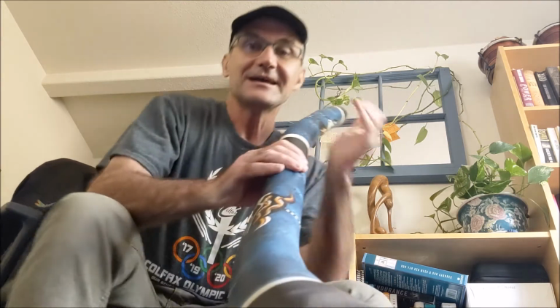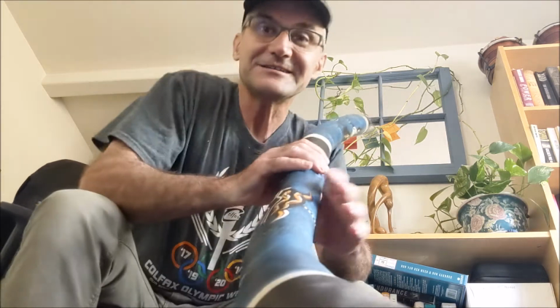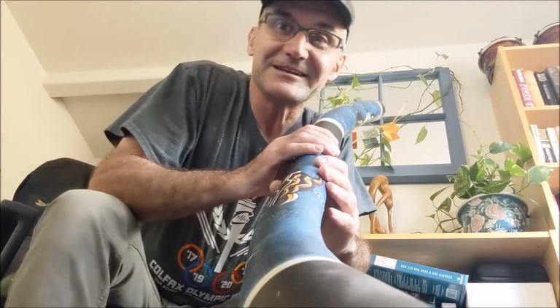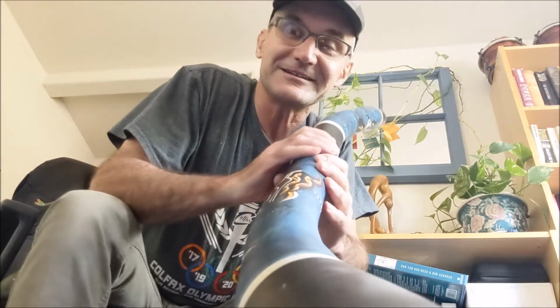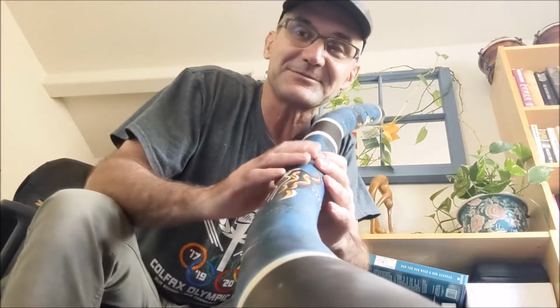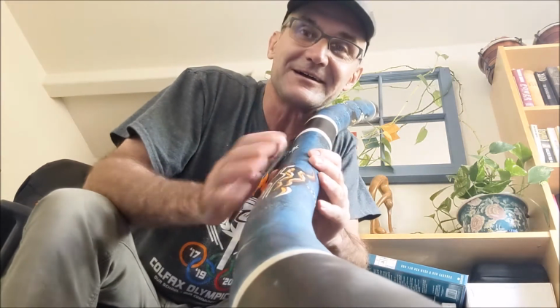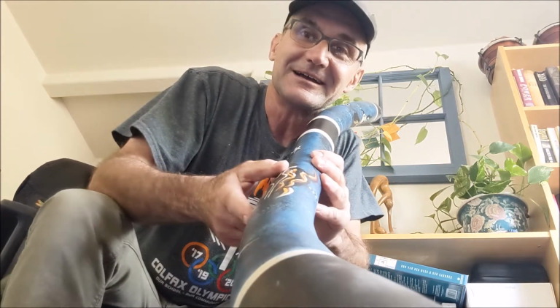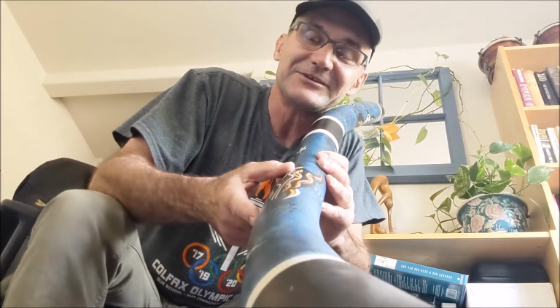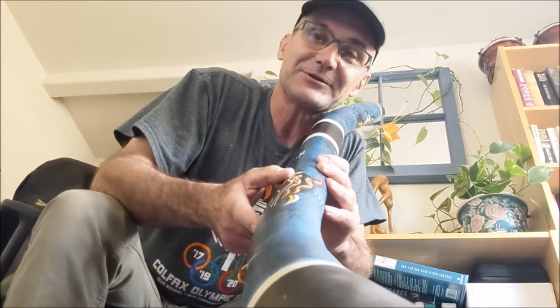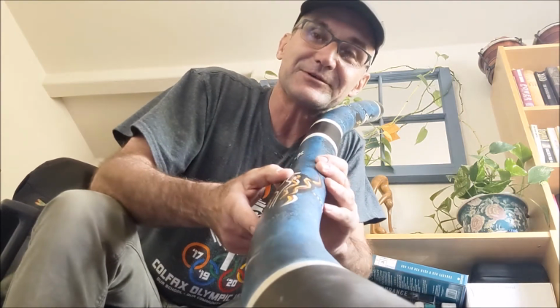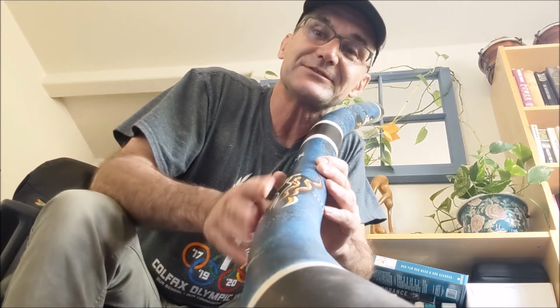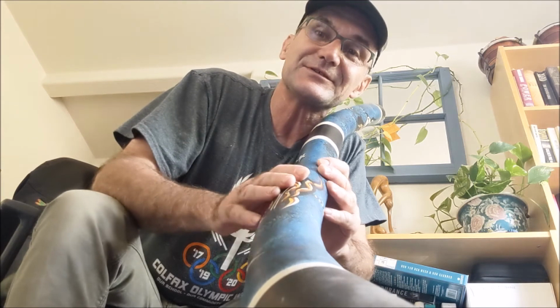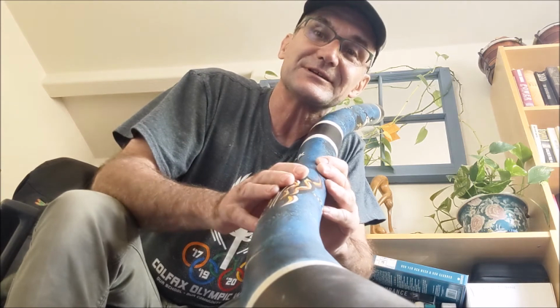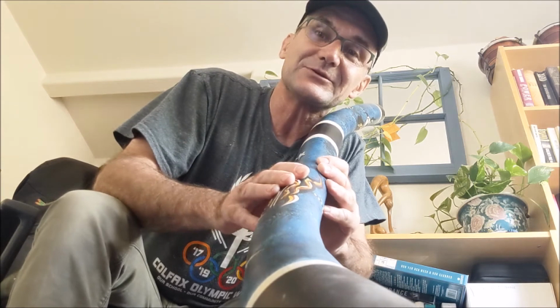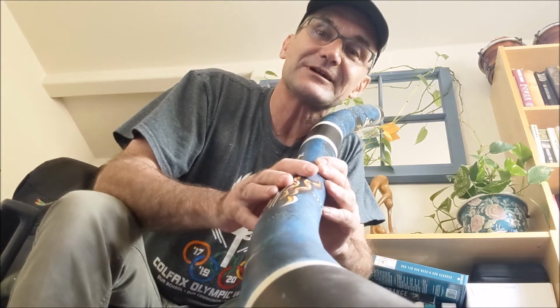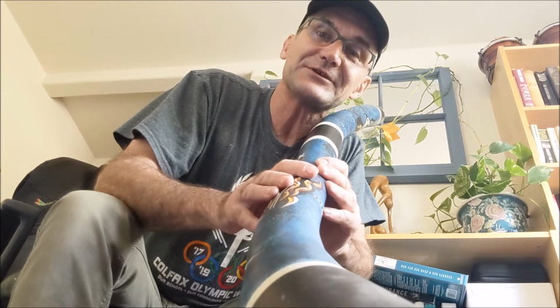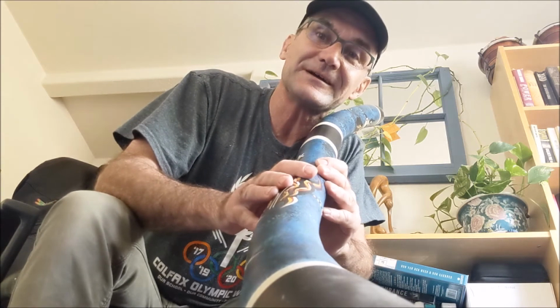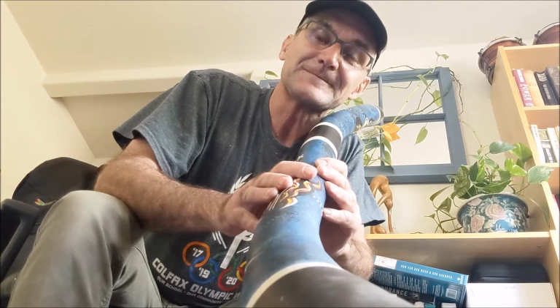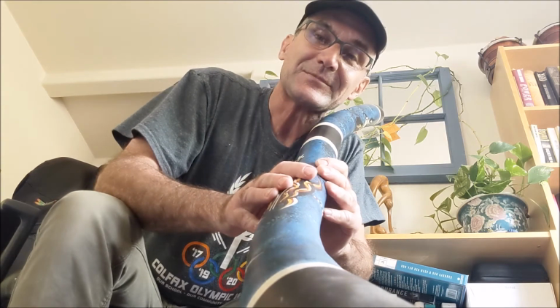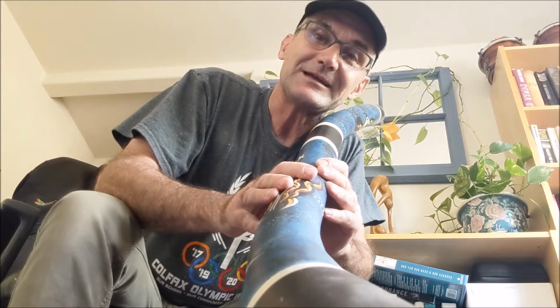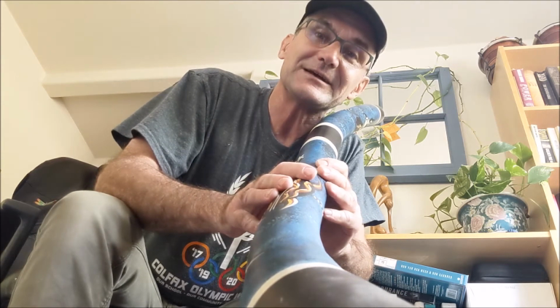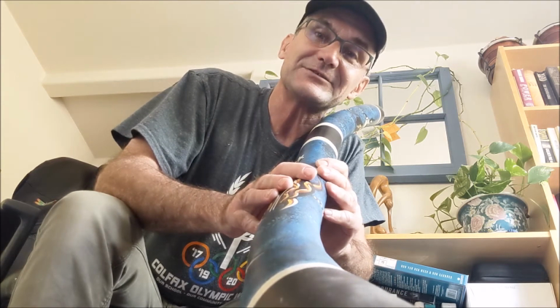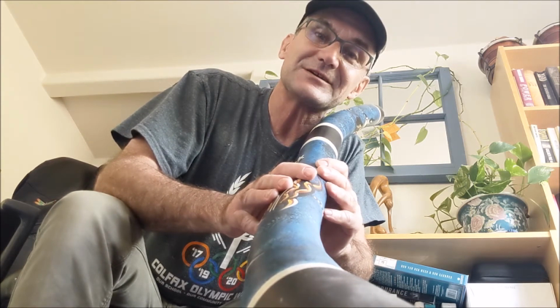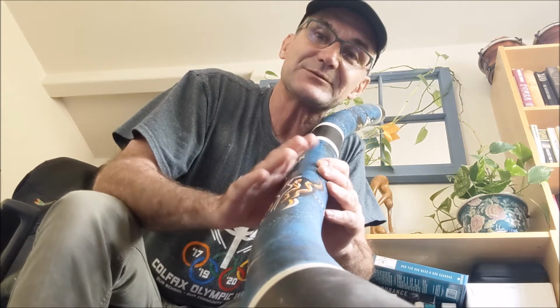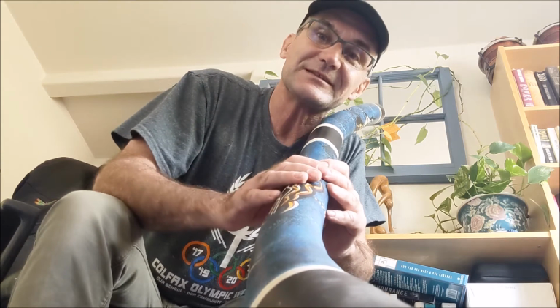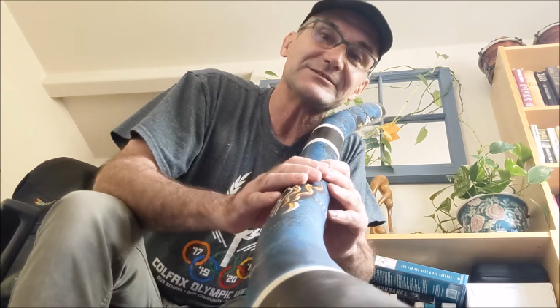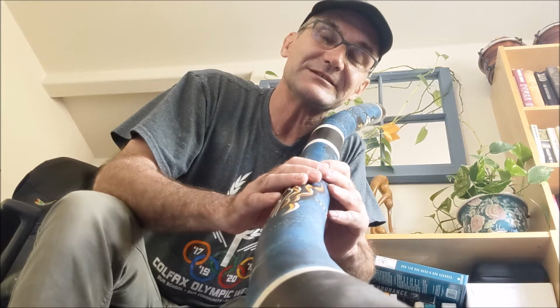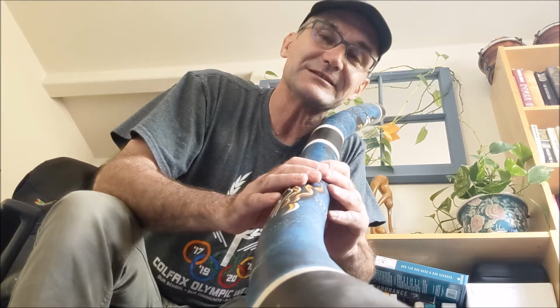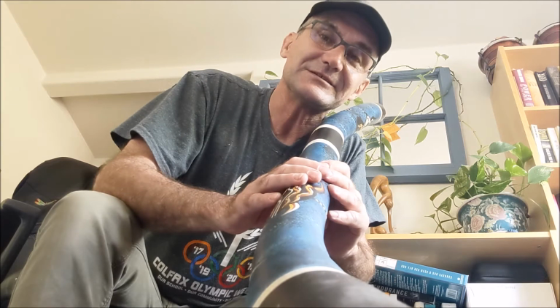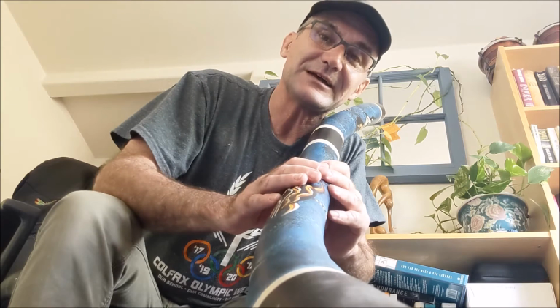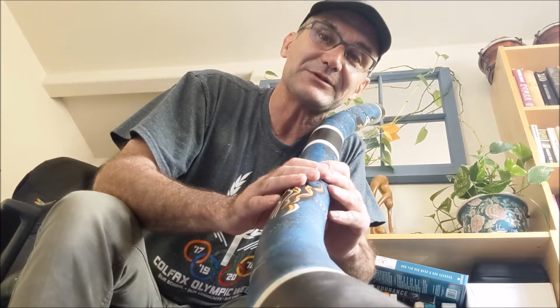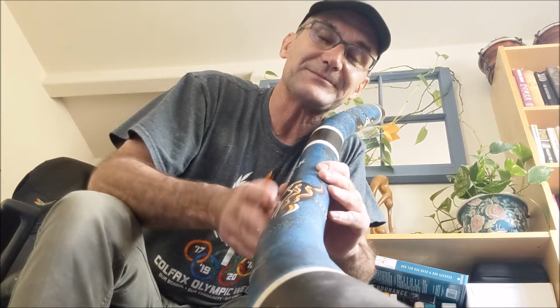Hey, Jonathan here at Topsaw. I used to work for a tree service in northern Australia and everybody on that tree service would play the didgeridoo and they showed me how to play it.